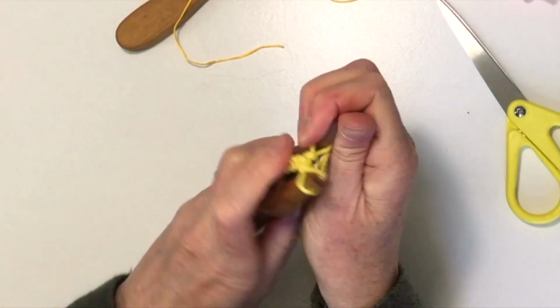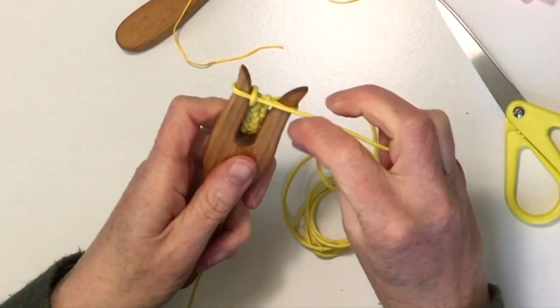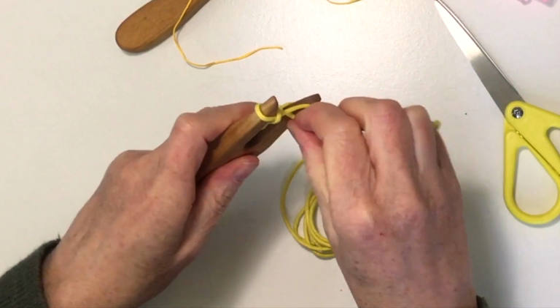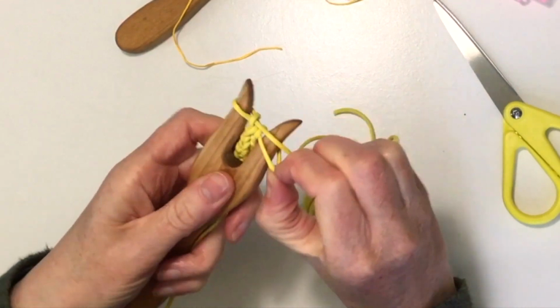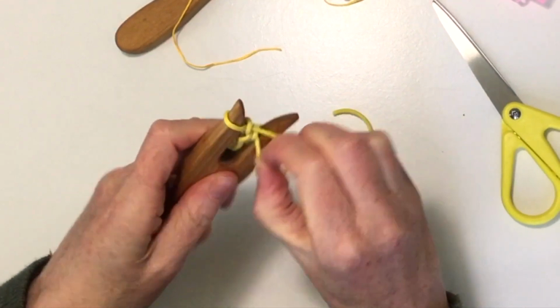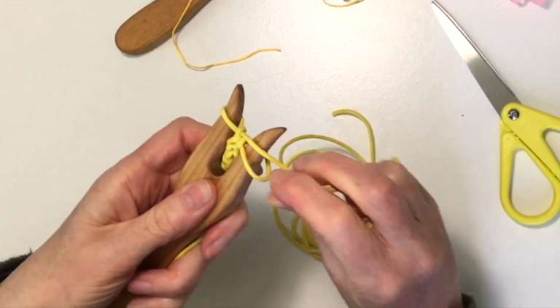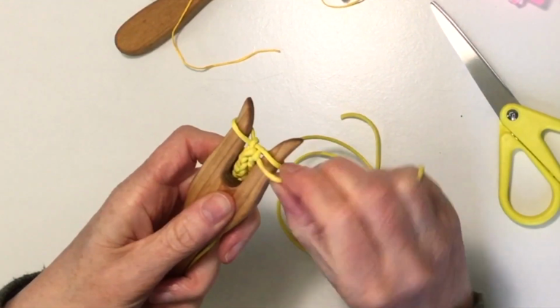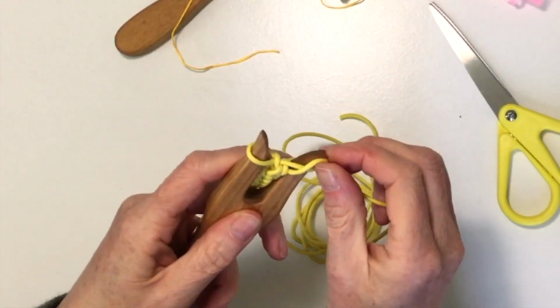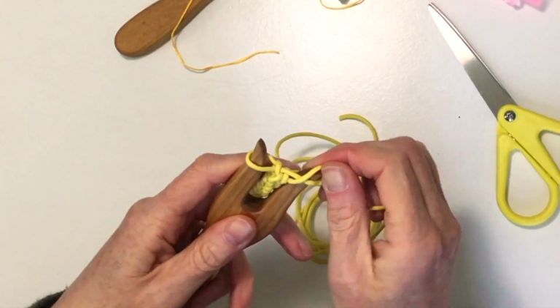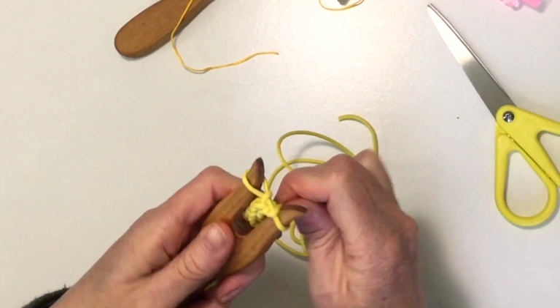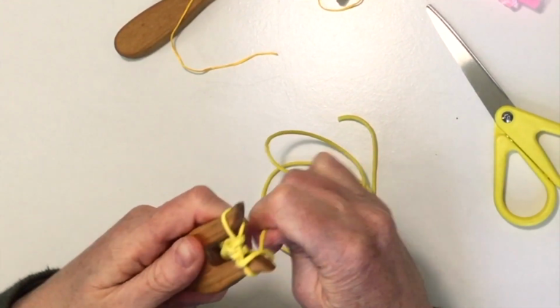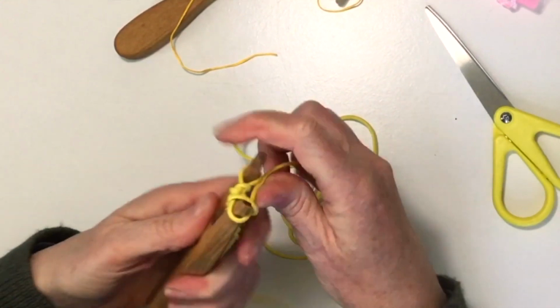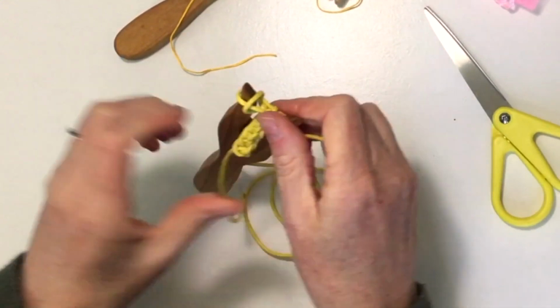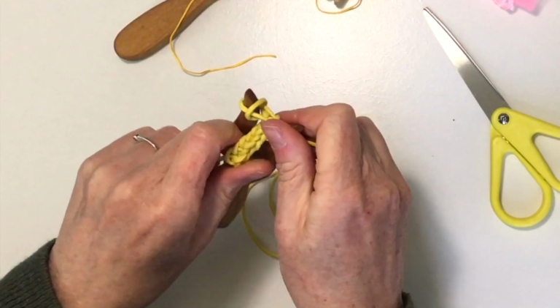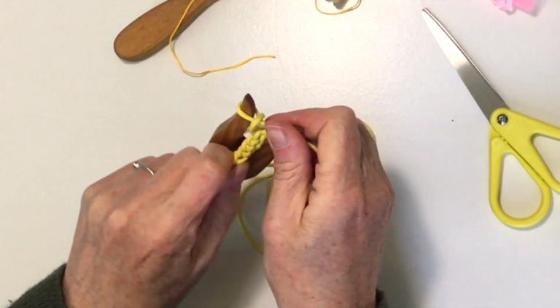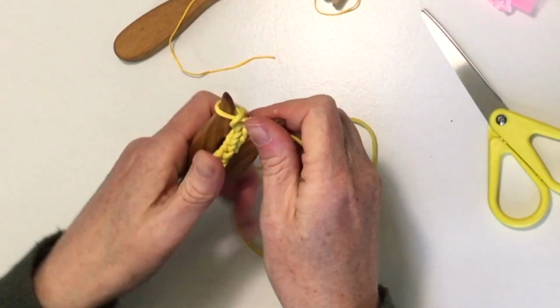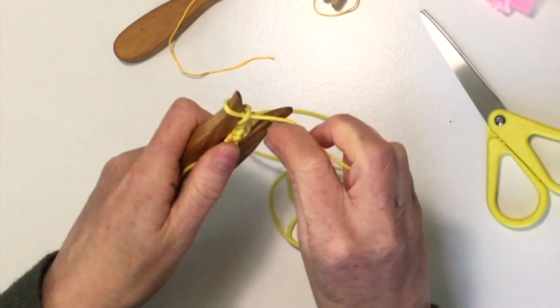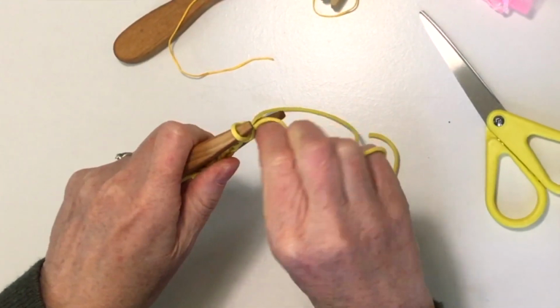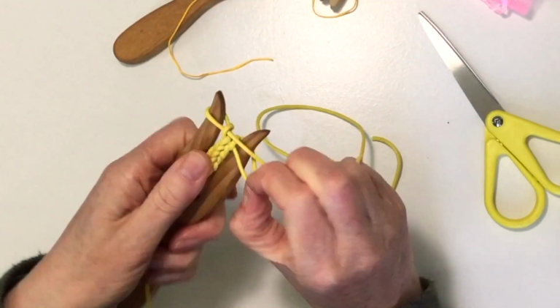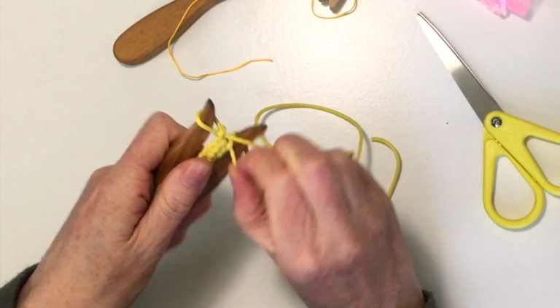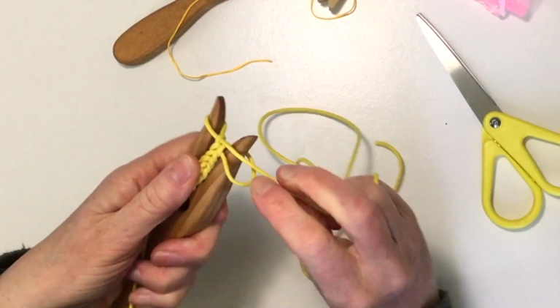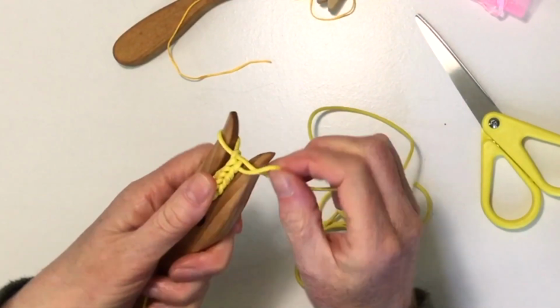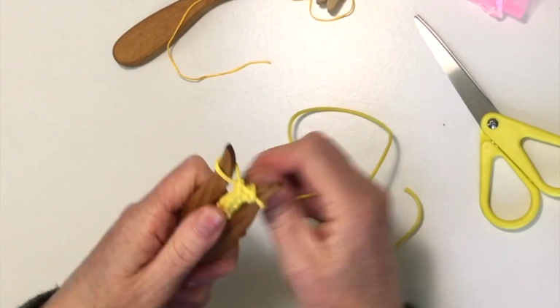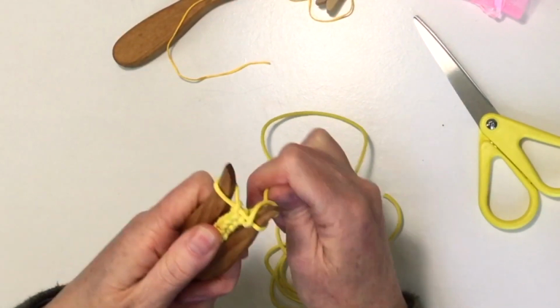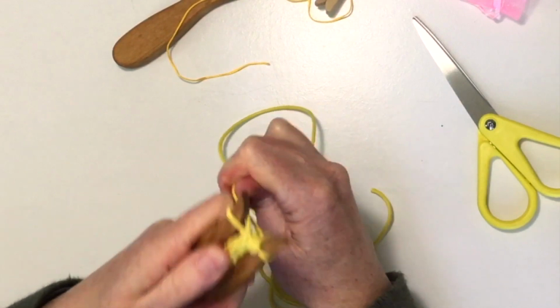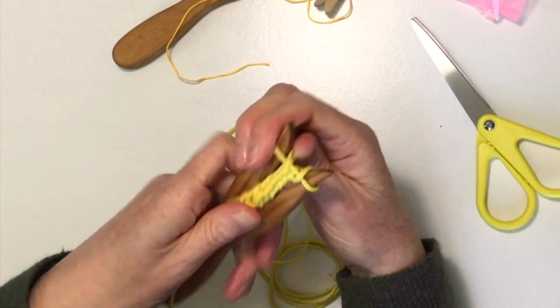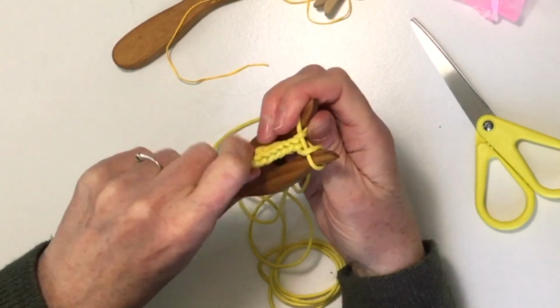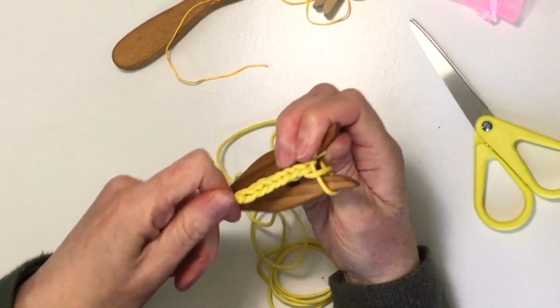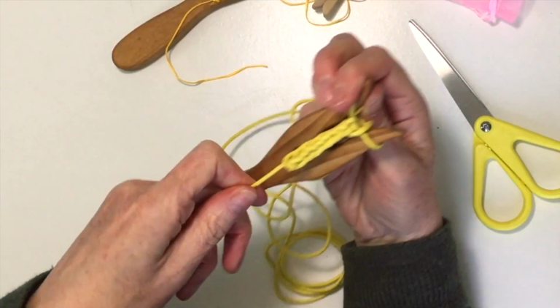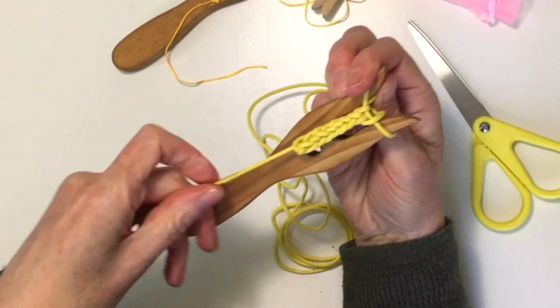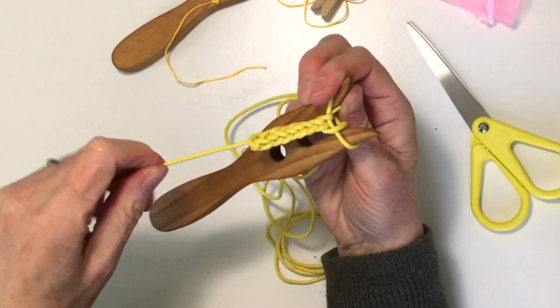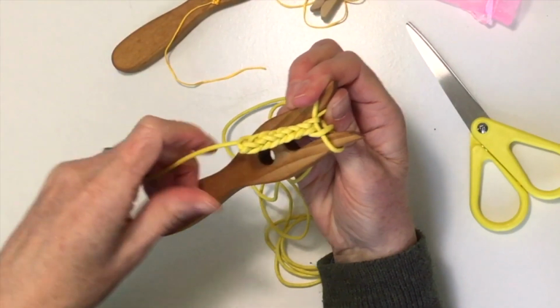If you're finding that pinching technique with your fingers a little bit too difficult, then use something like a crochet hook or a toothpick or anything to help you just pick that bottom loop and lift it over the tine.